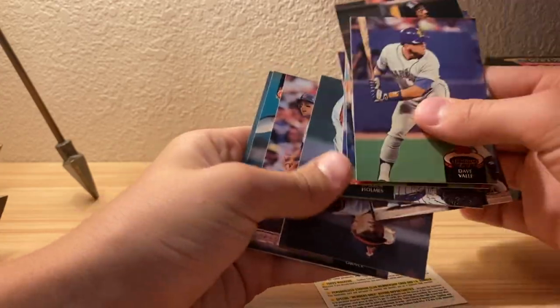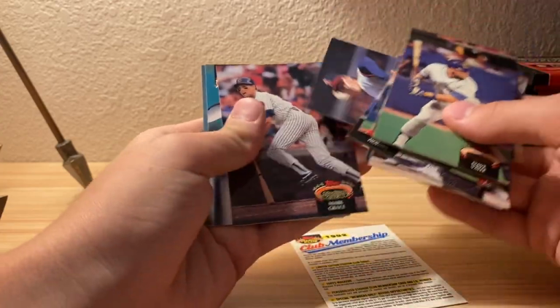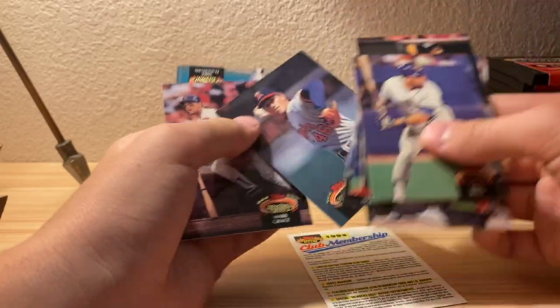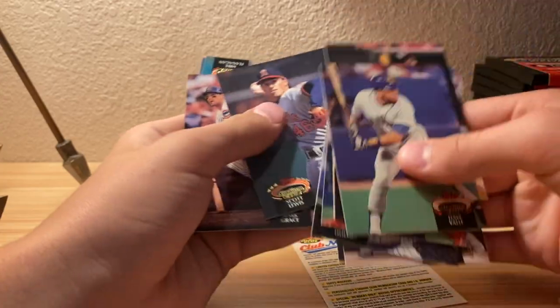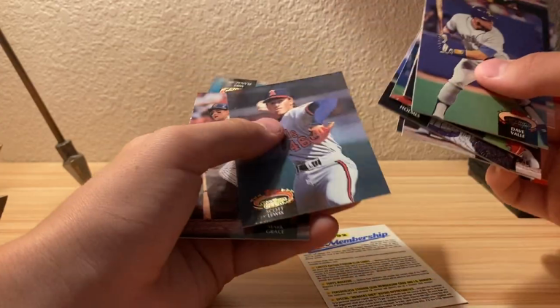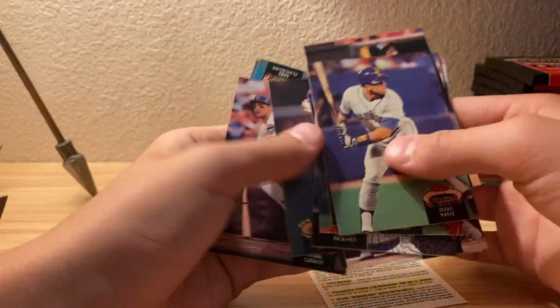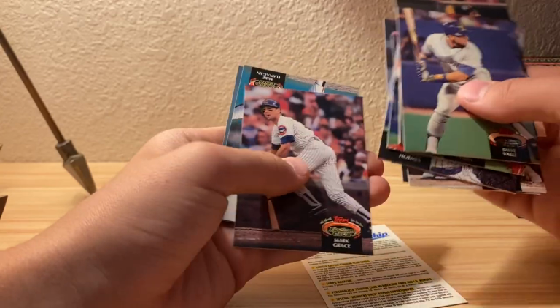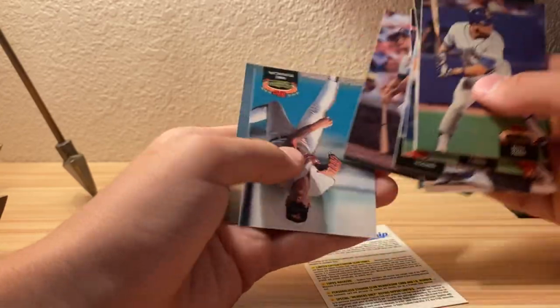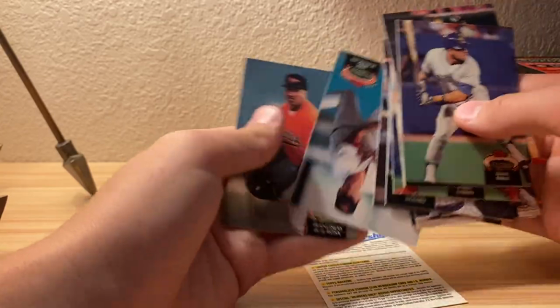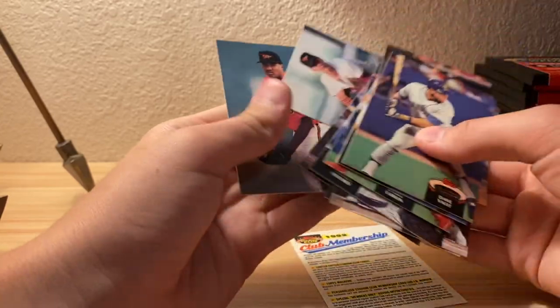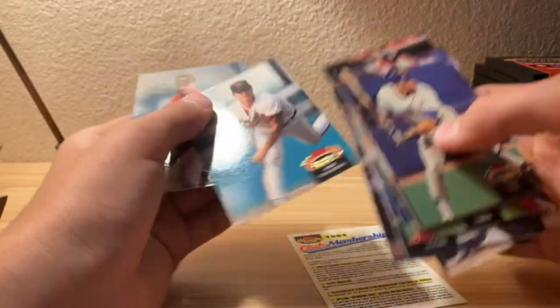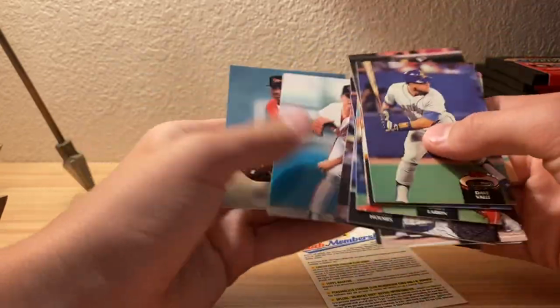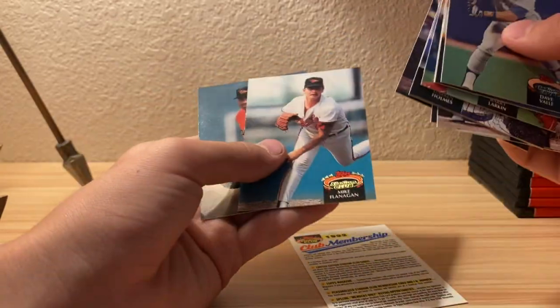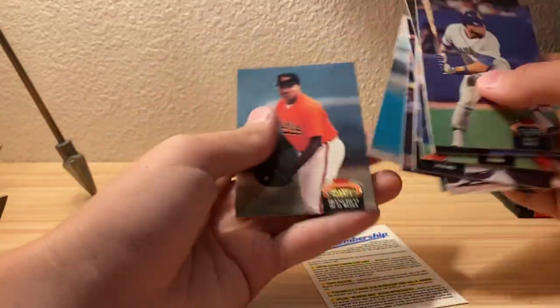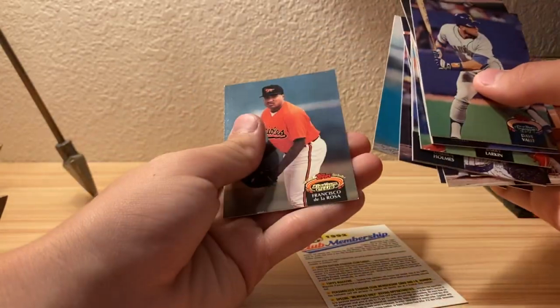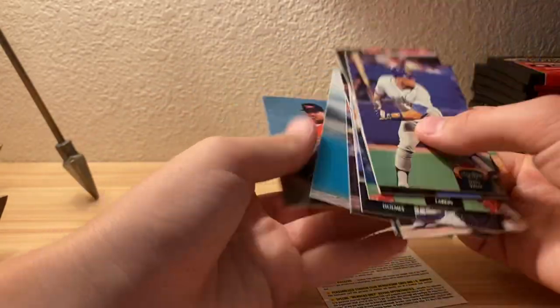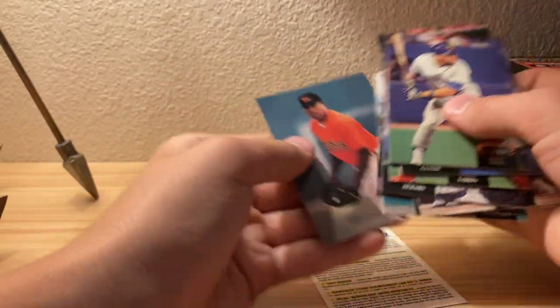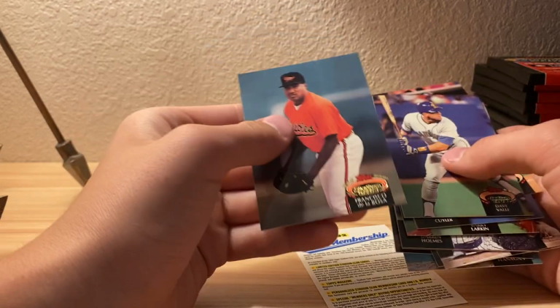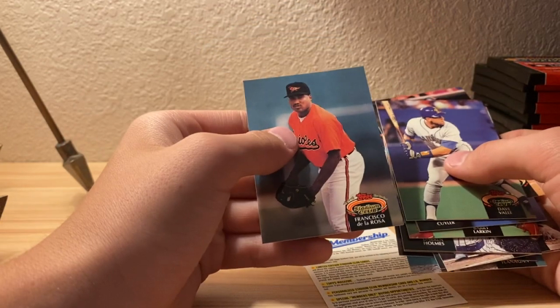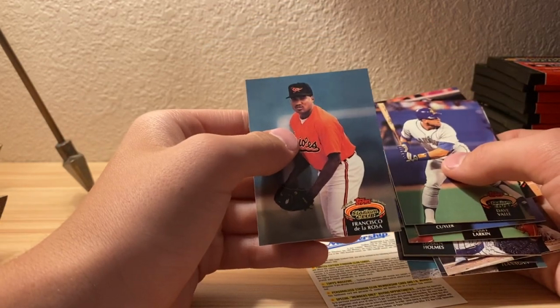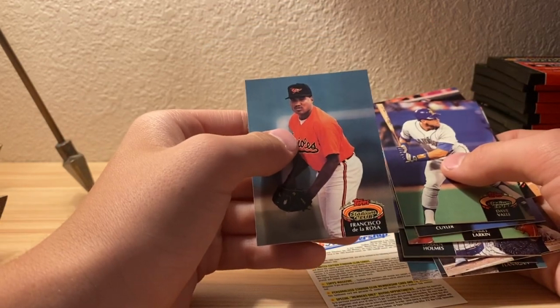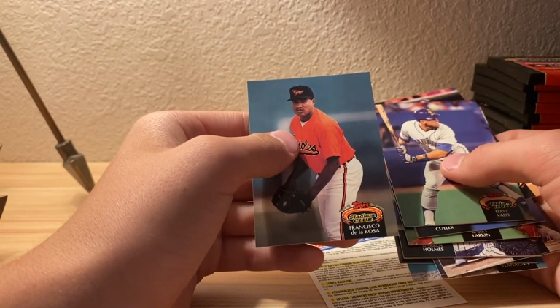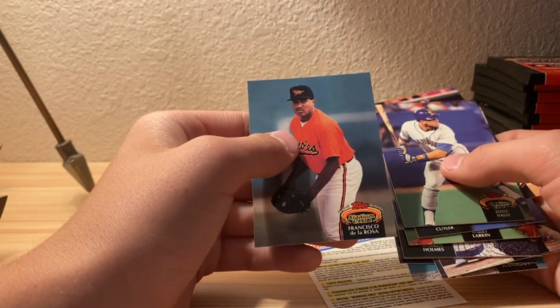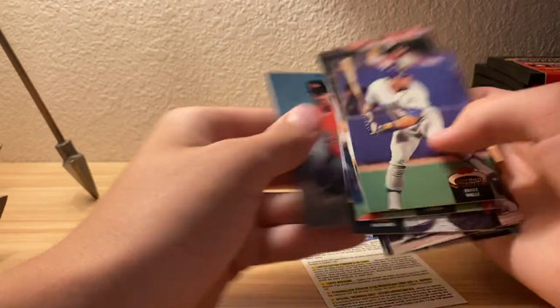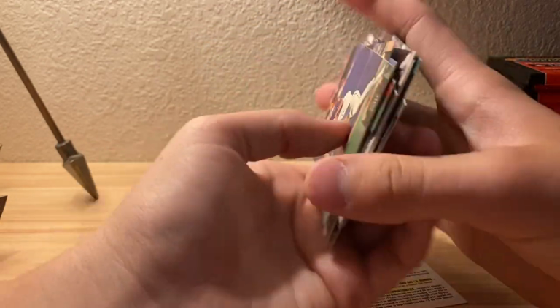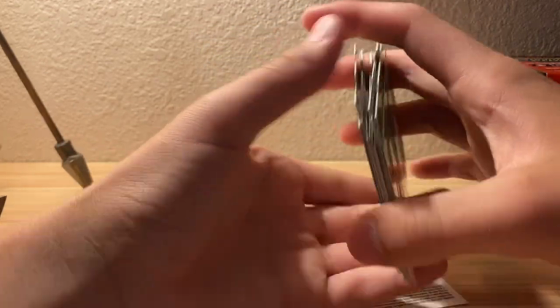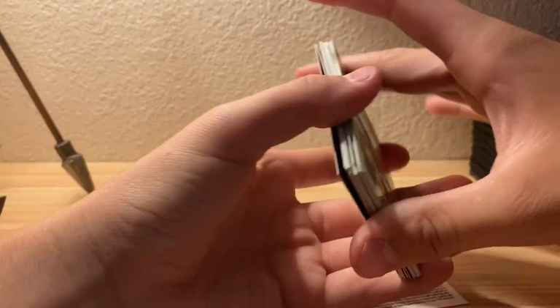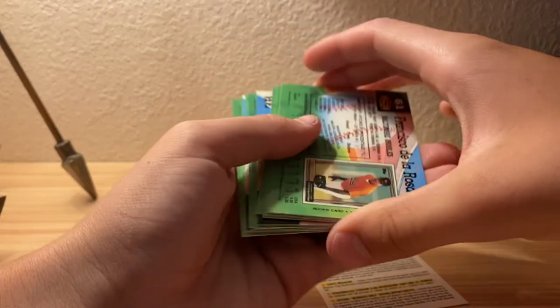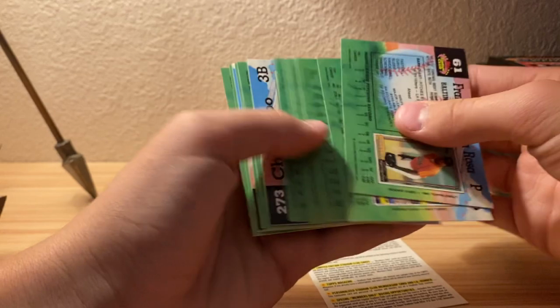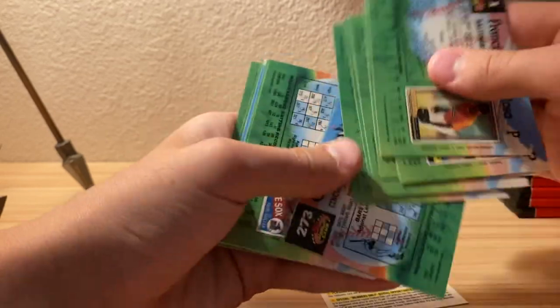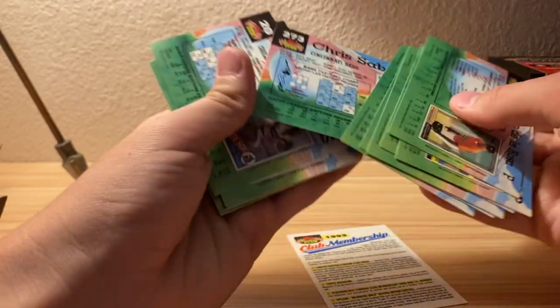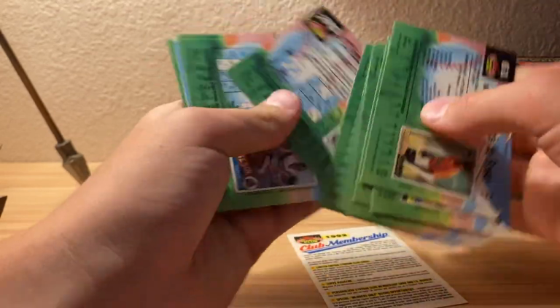It seems like you have to buy a lot of boxes to actually complete the whole series, which I will be doing. We'll look at that name - Francisco de la Rosa - it's probably not even his full name.